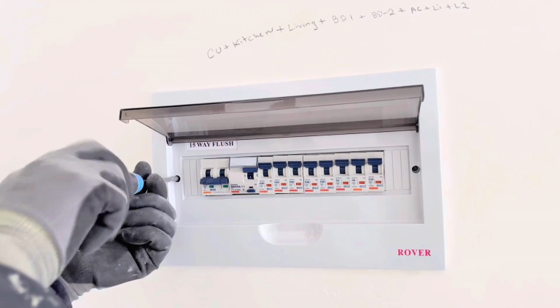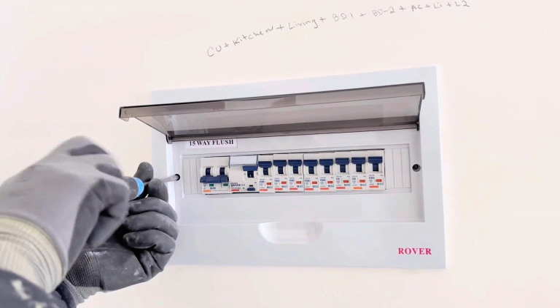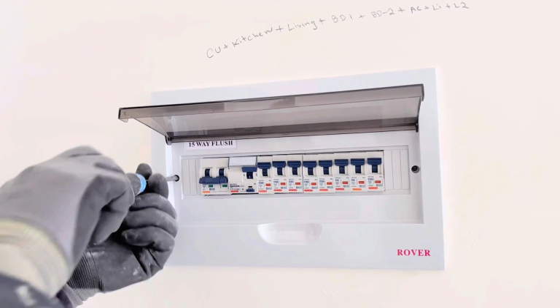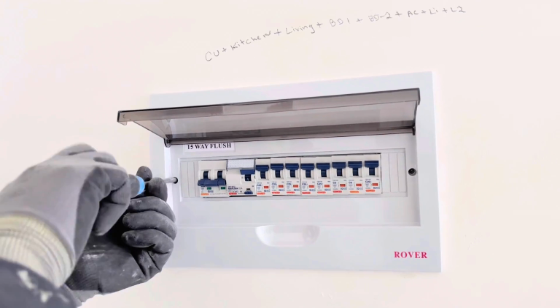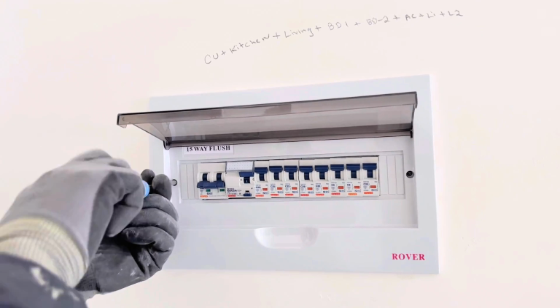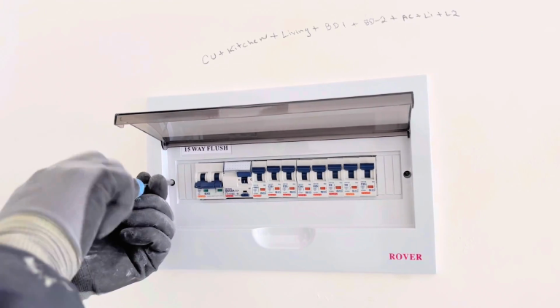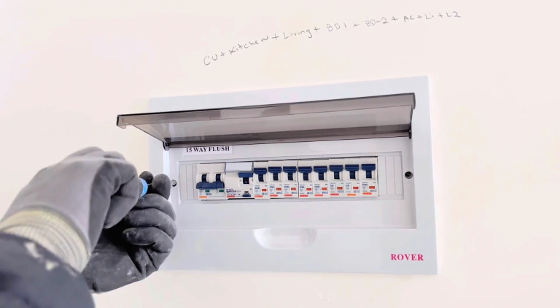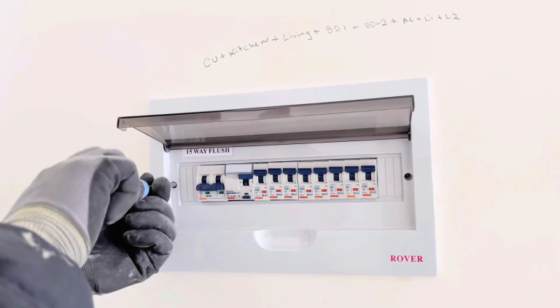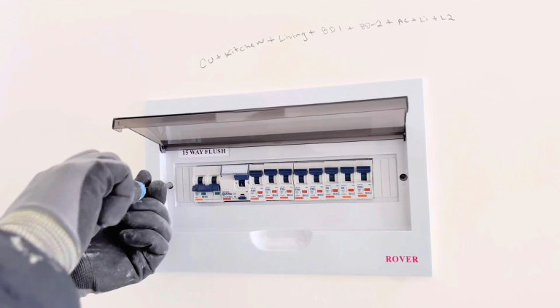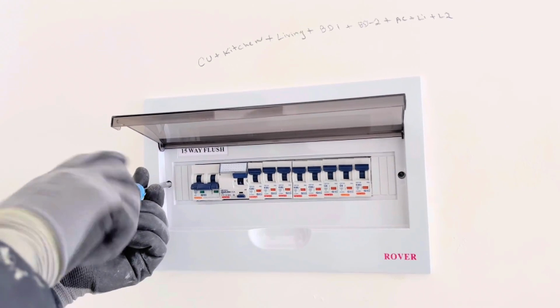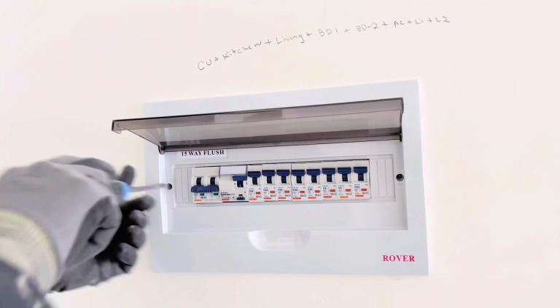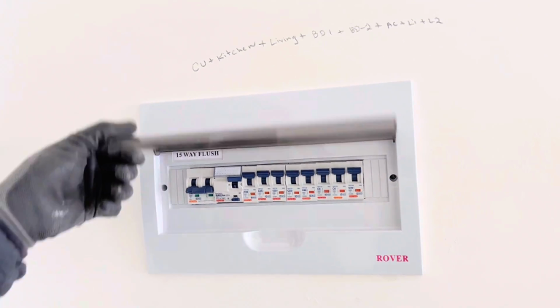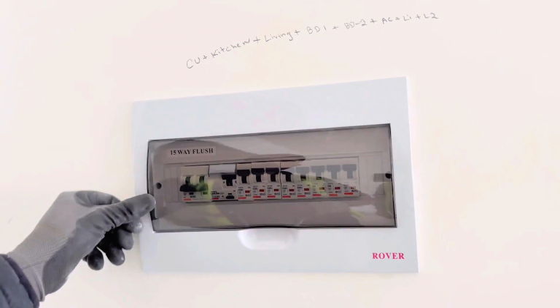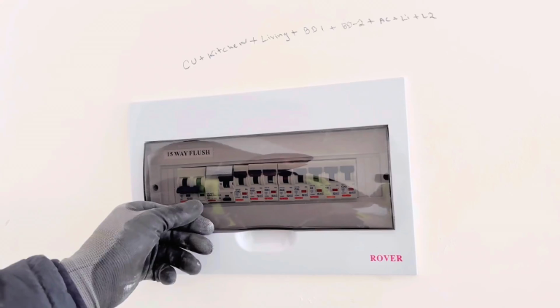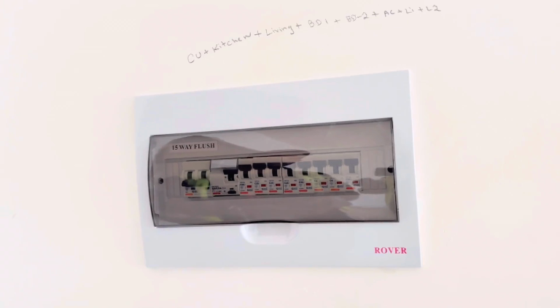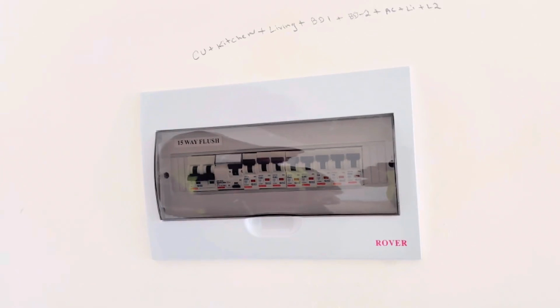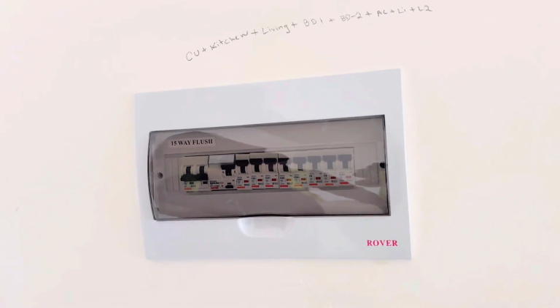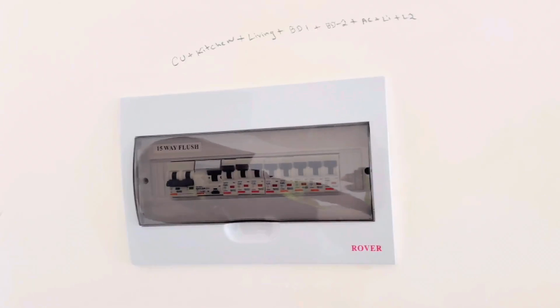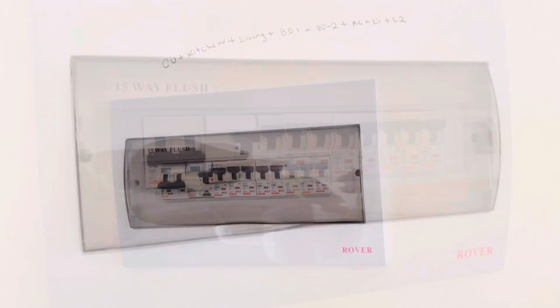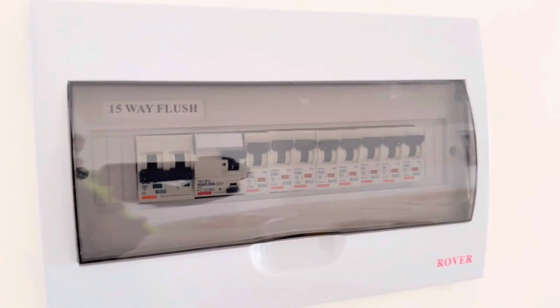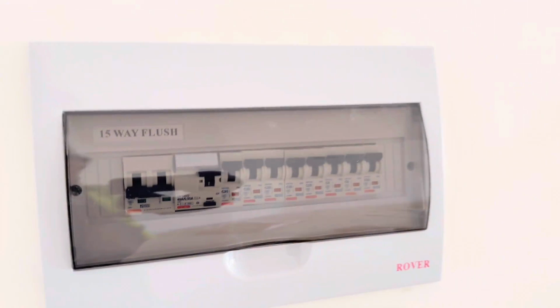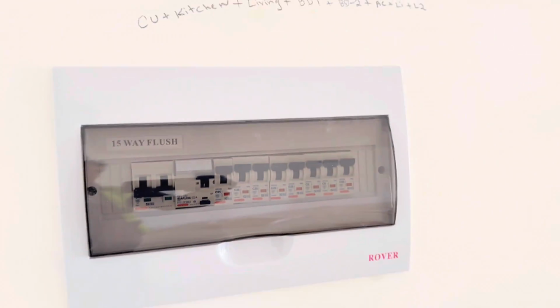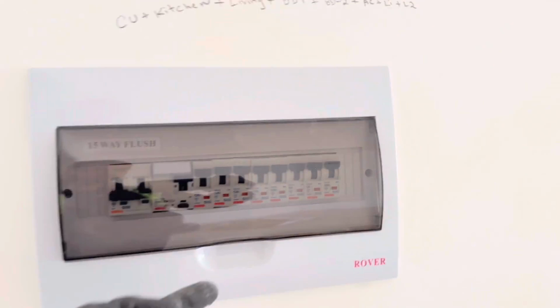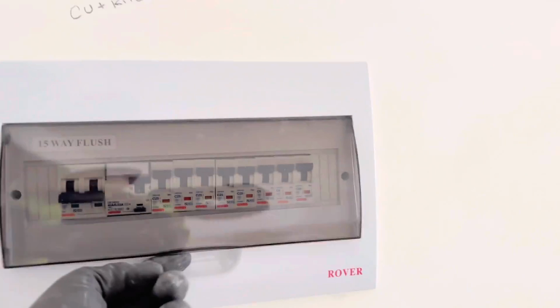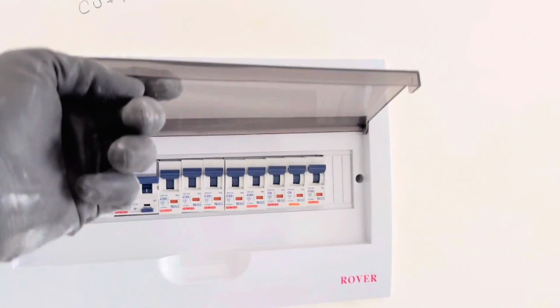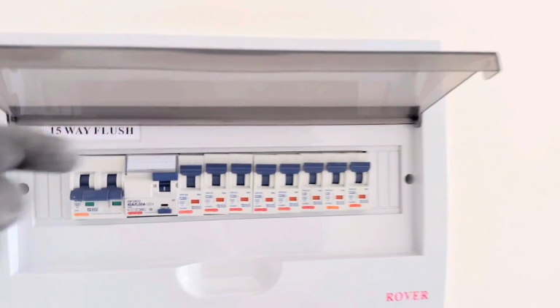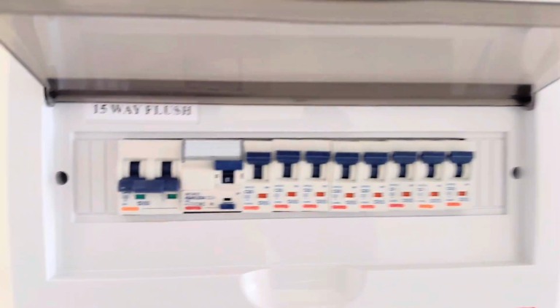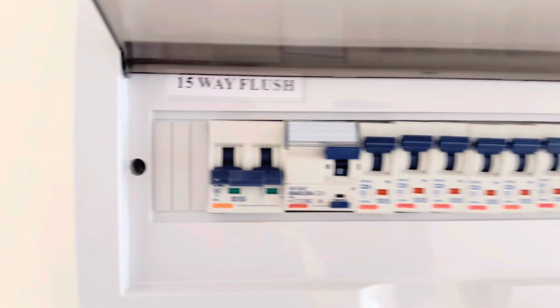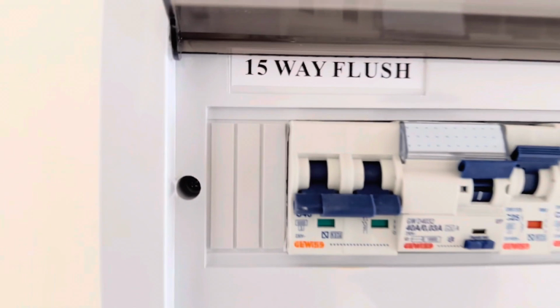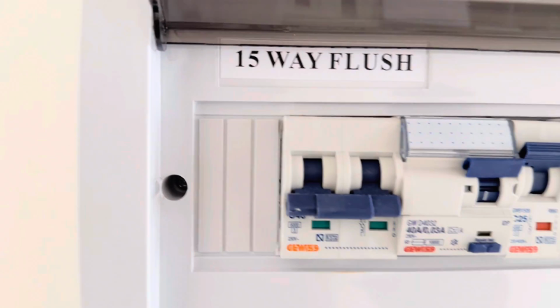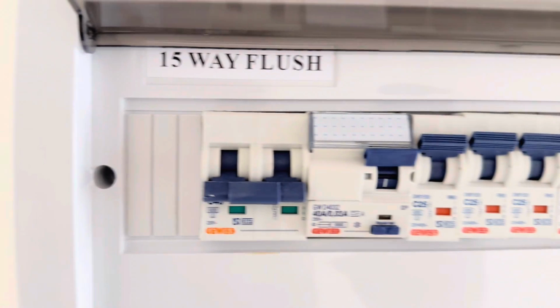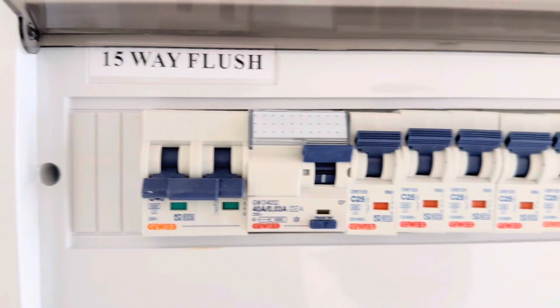Then you need to label the DB. It is very important to label the DB so that in the future, if someone comes to do maintenance, they will know how the circuits are laid out without needing to check everything. Thanks for watching — hope you will learn from this video.